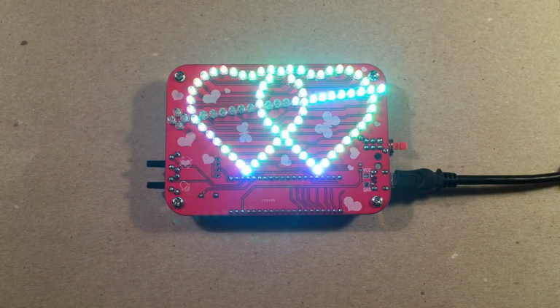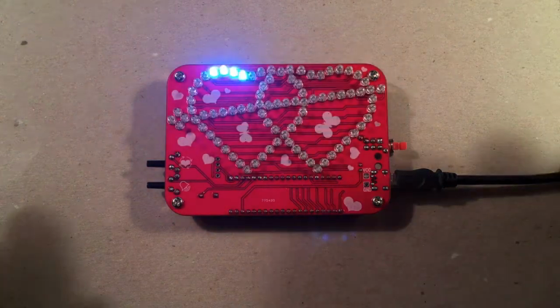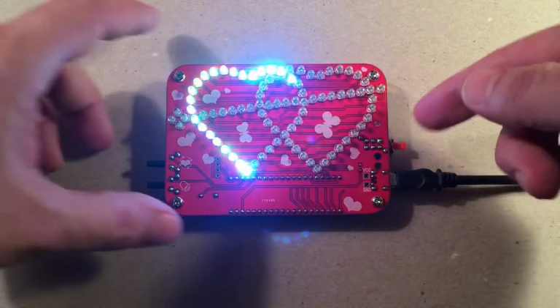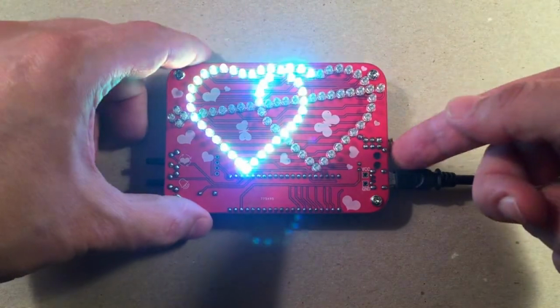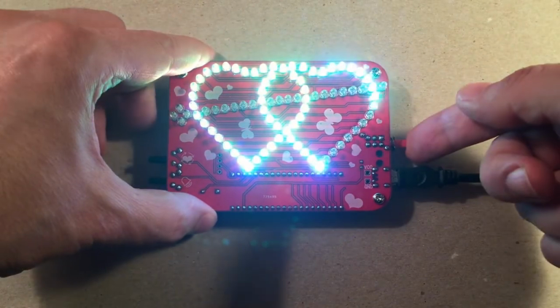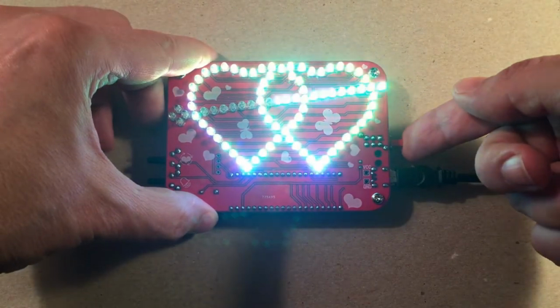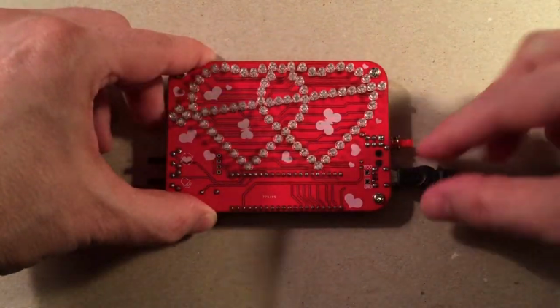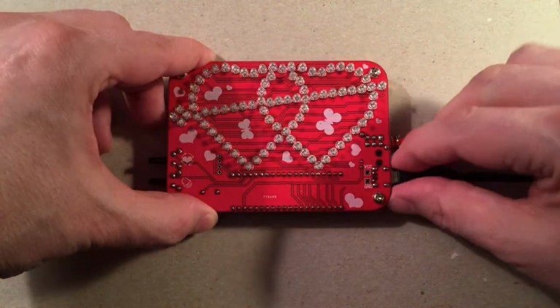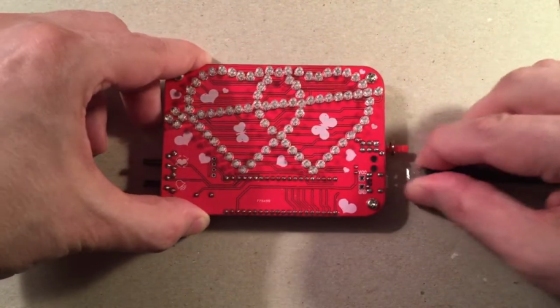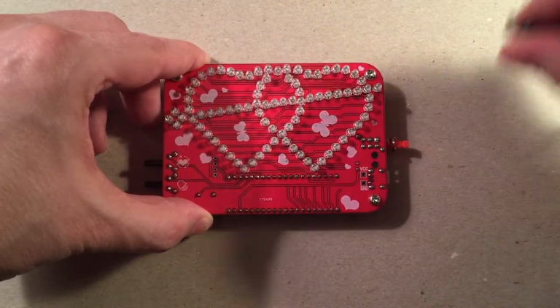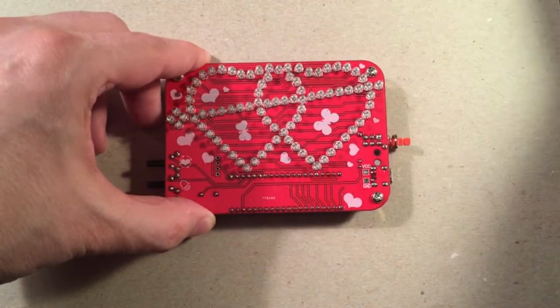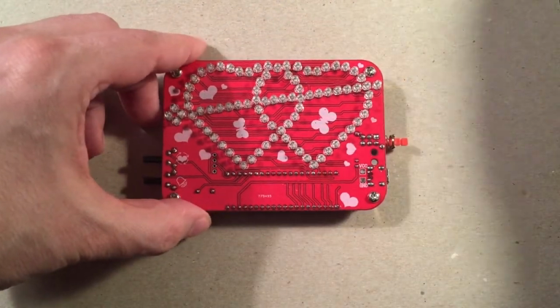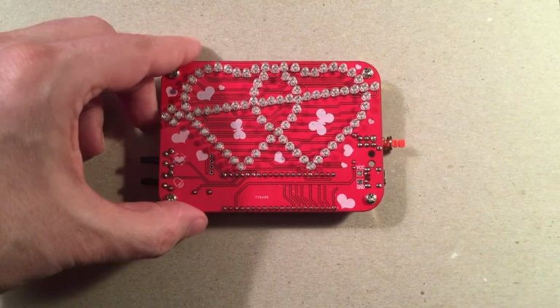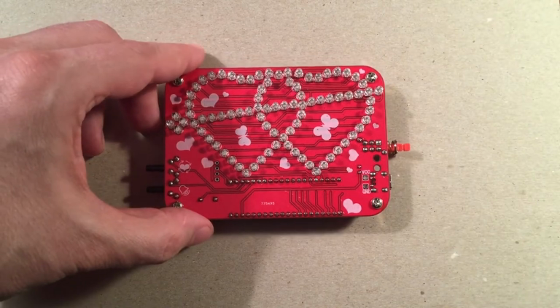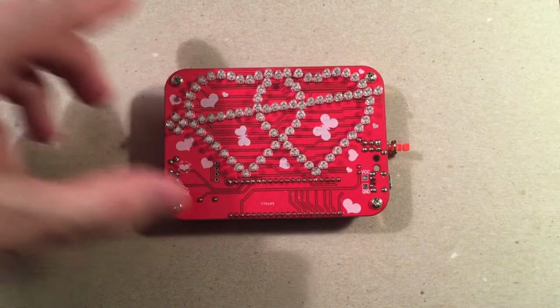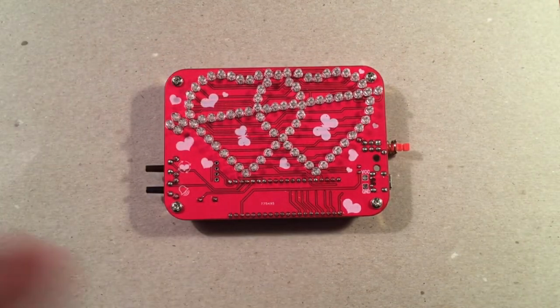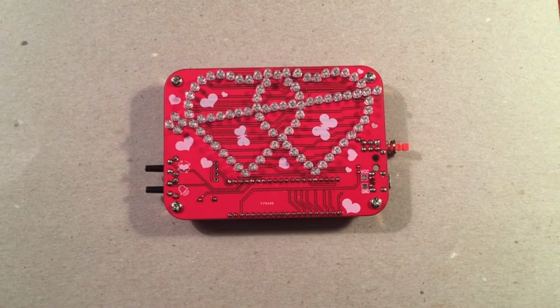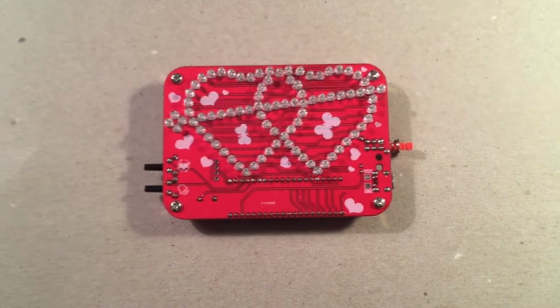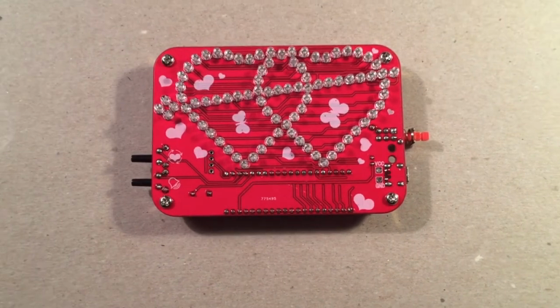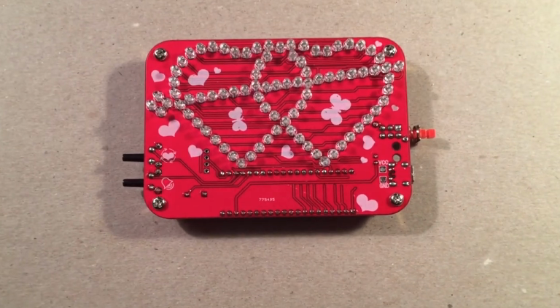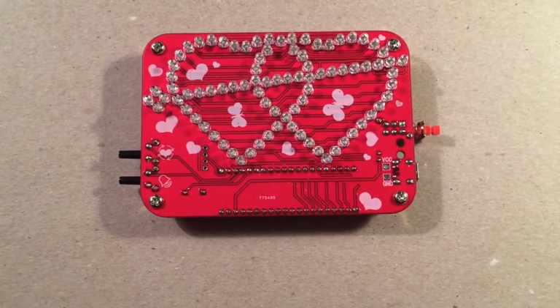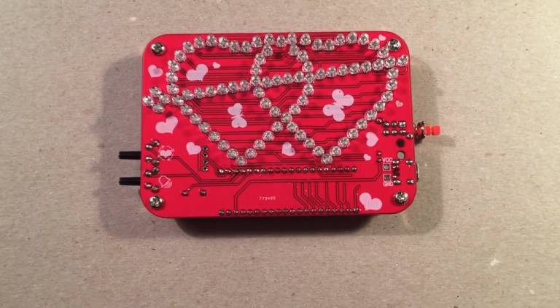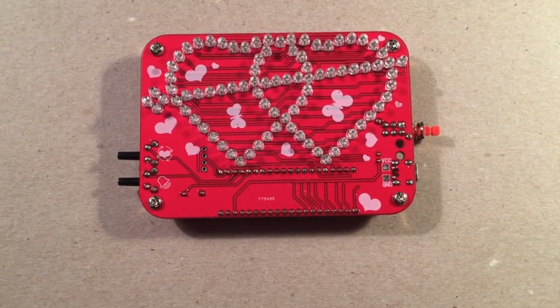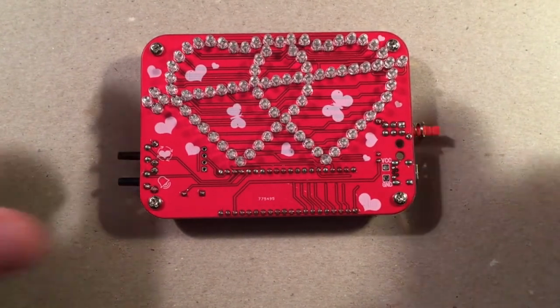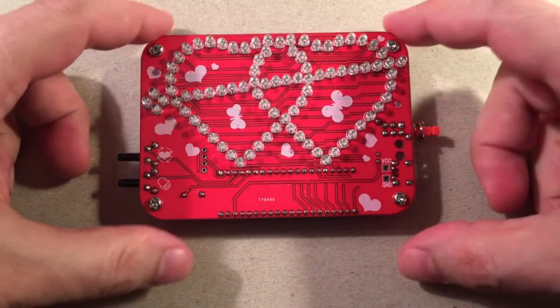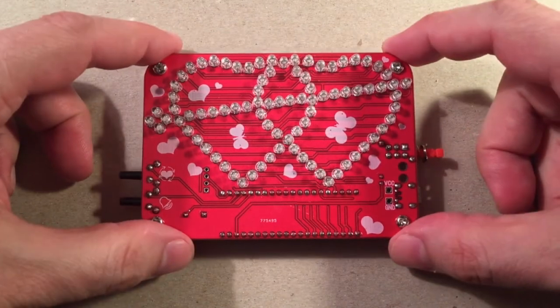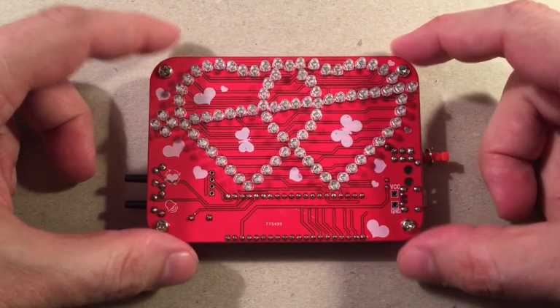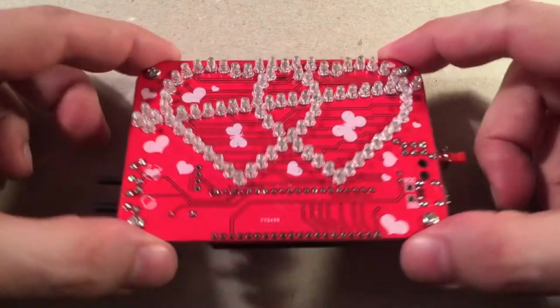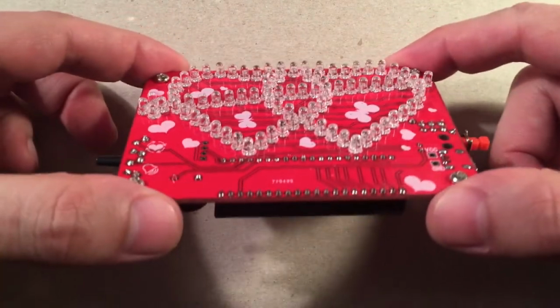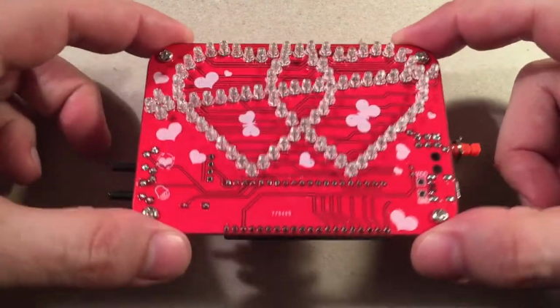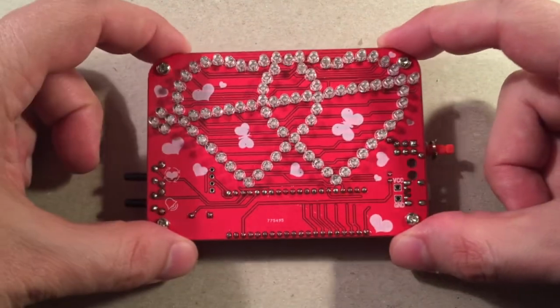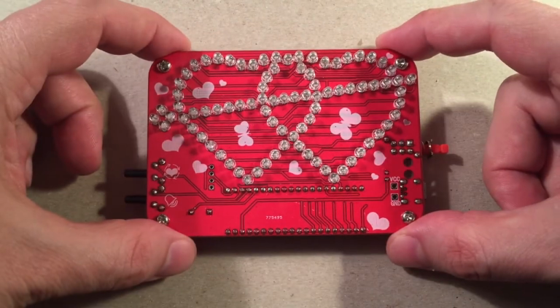So there you go — let's go ahead and just turn that off. And there it is. One last look at it. Yep, good practice board and a neat little gift. Love it.